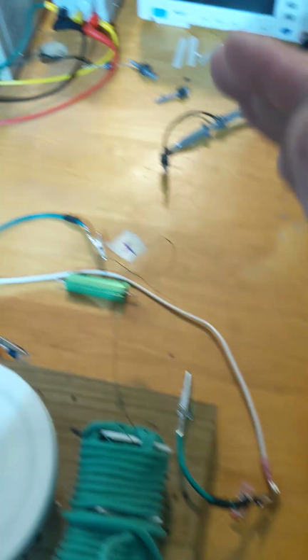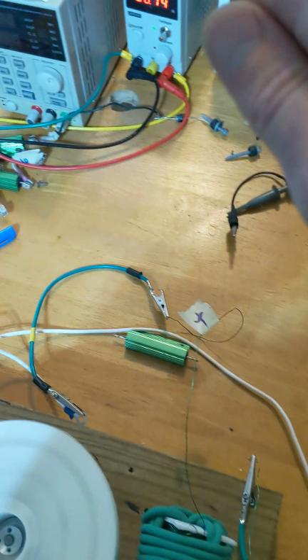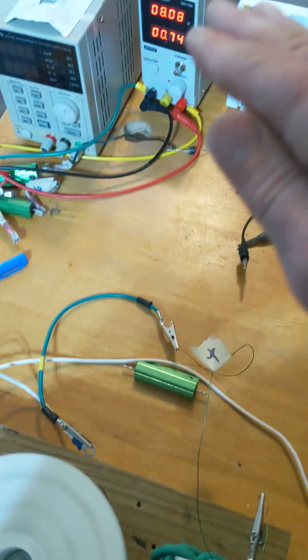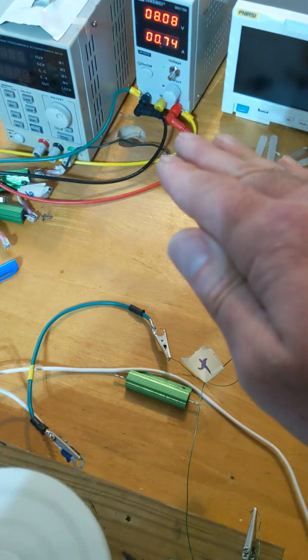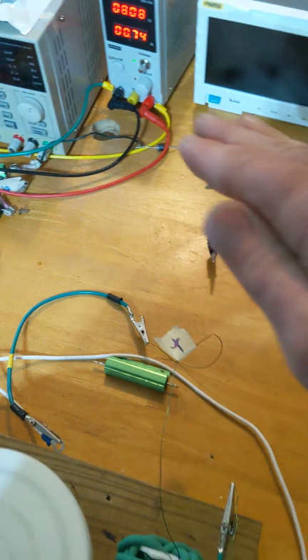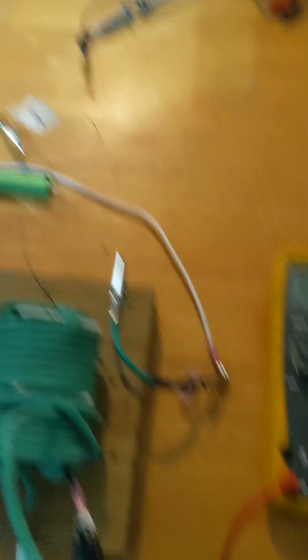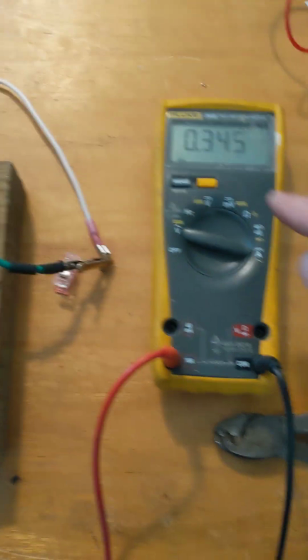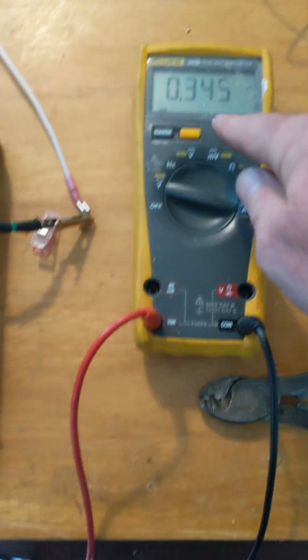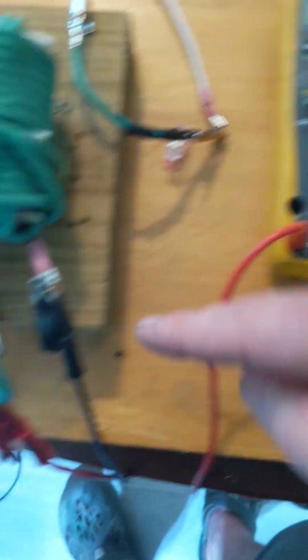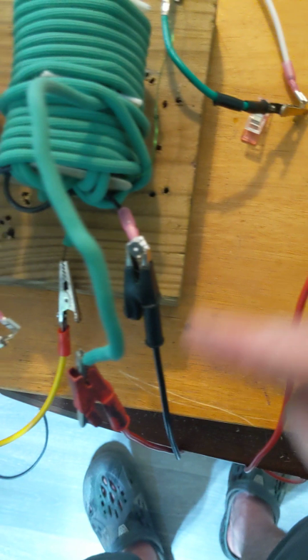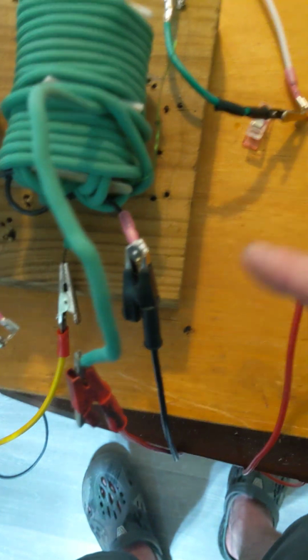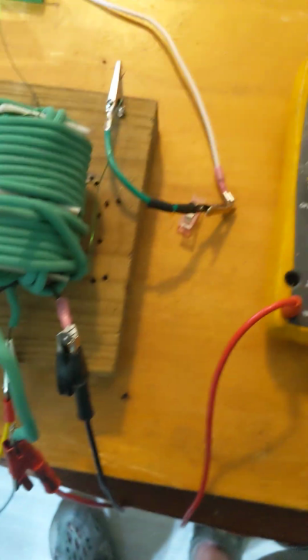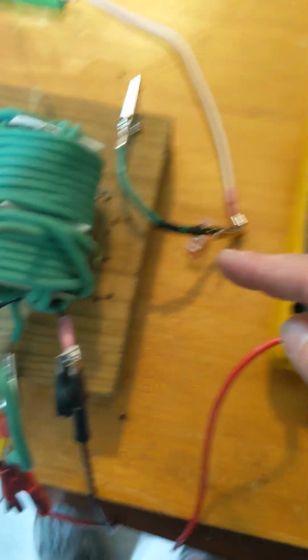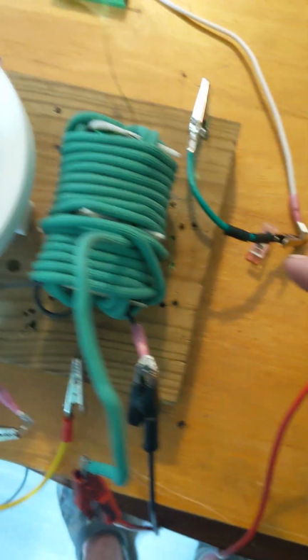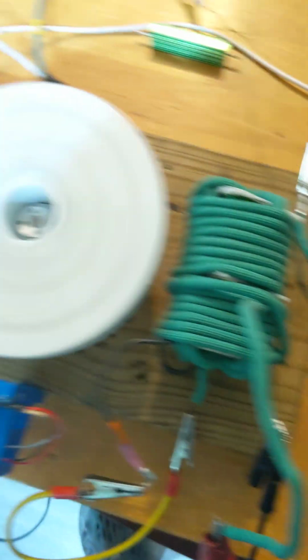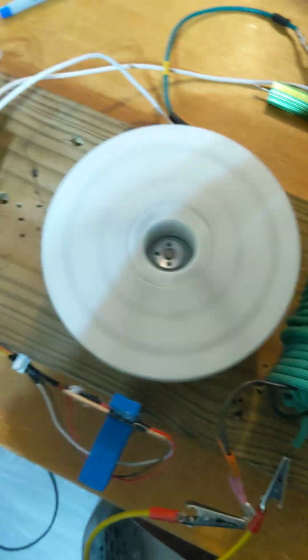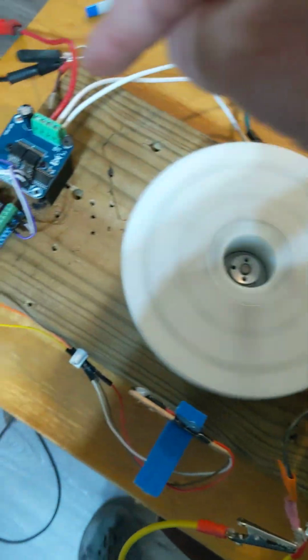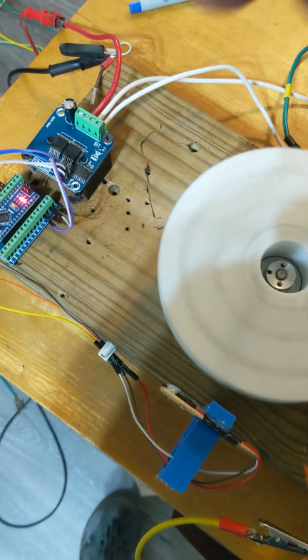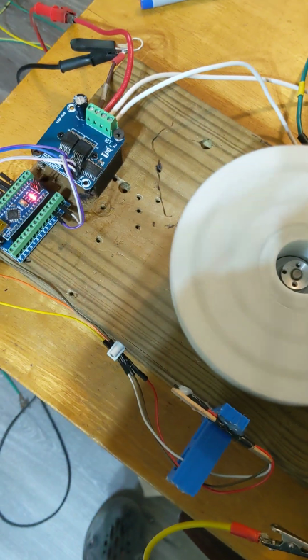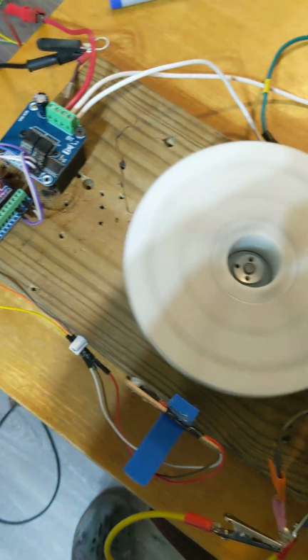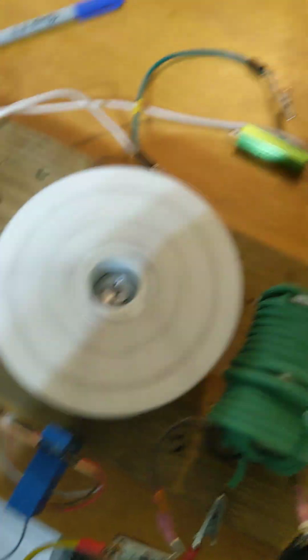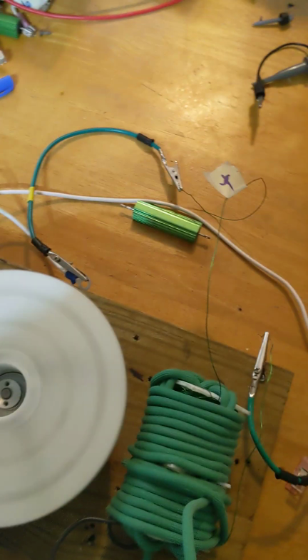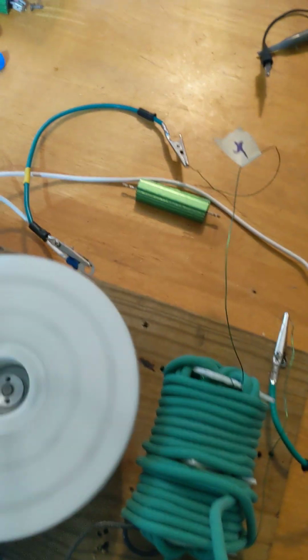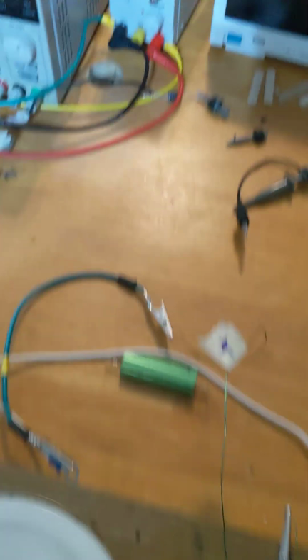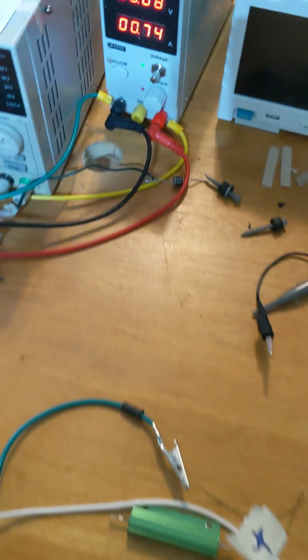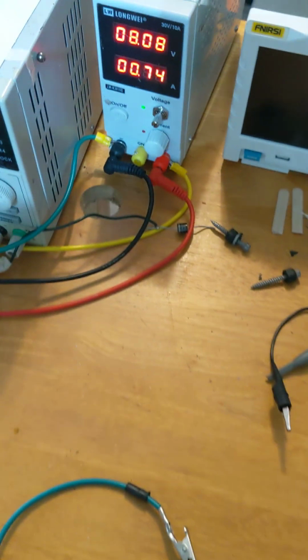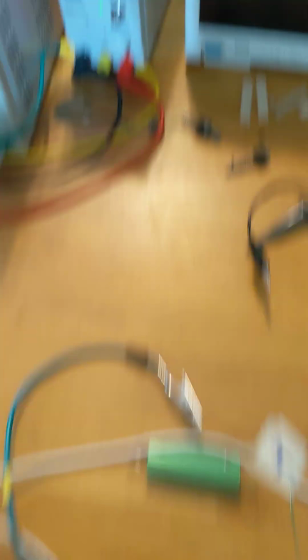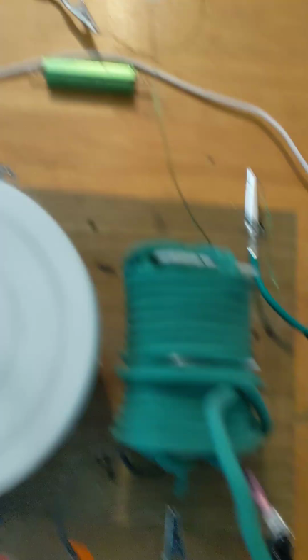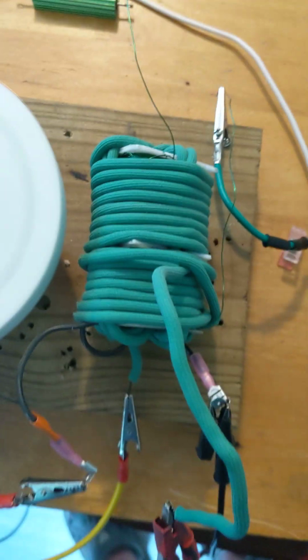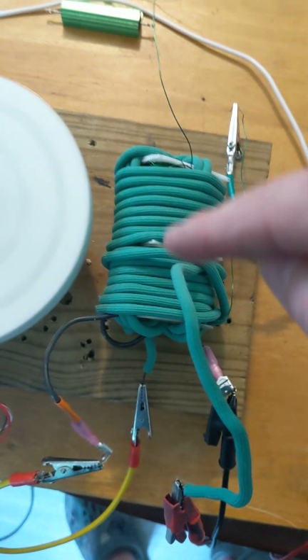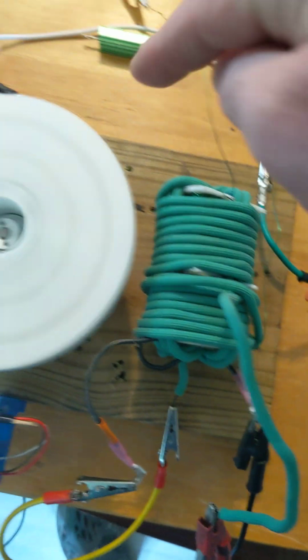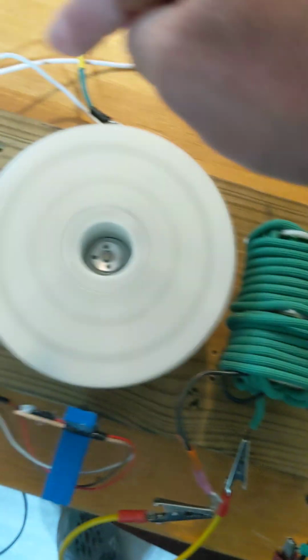Input is going down. What if instead of just shorting it, we were rerouting it and storing it back to the input?